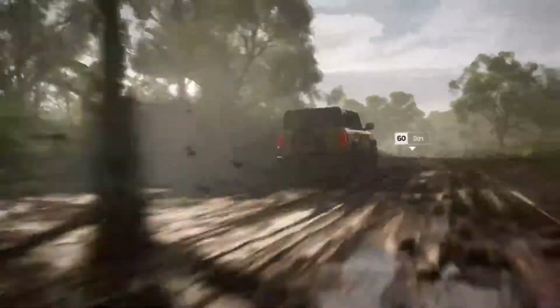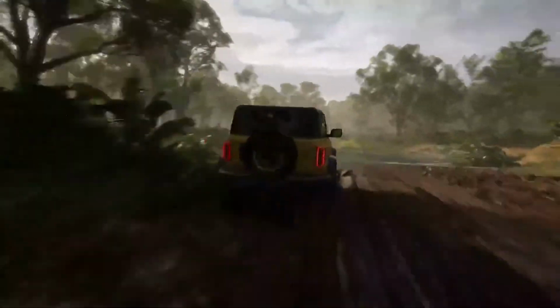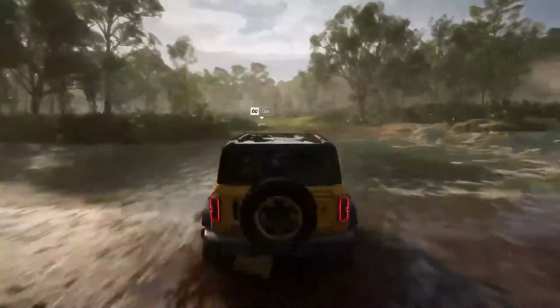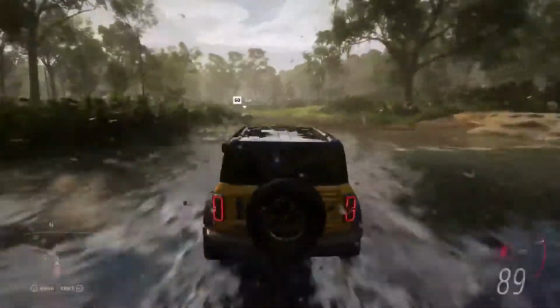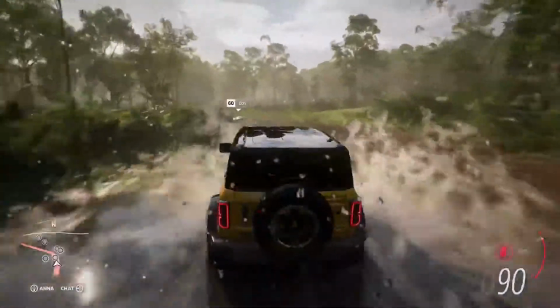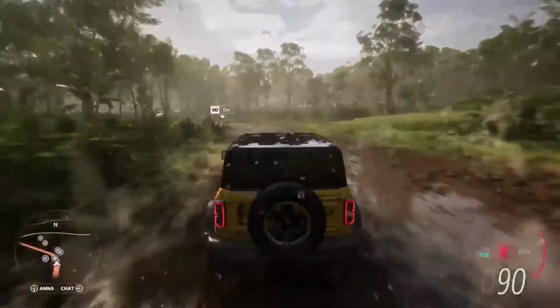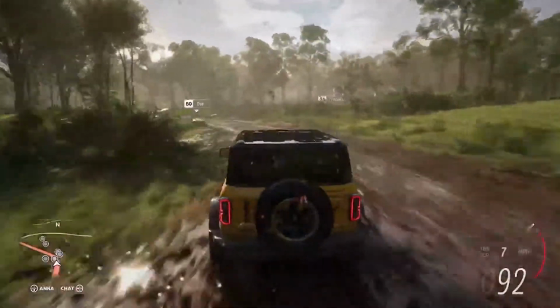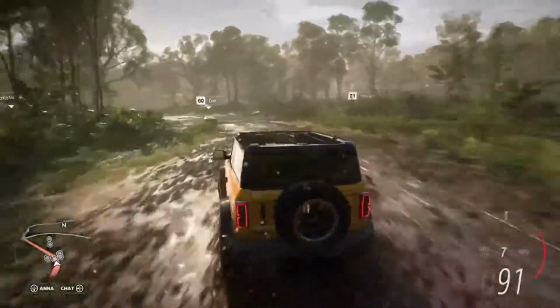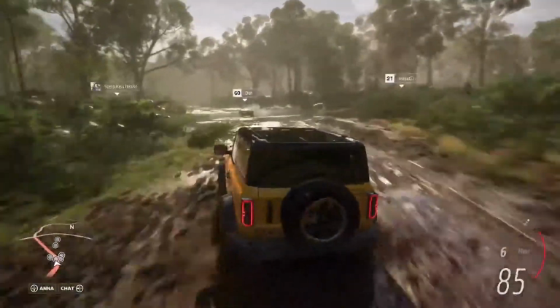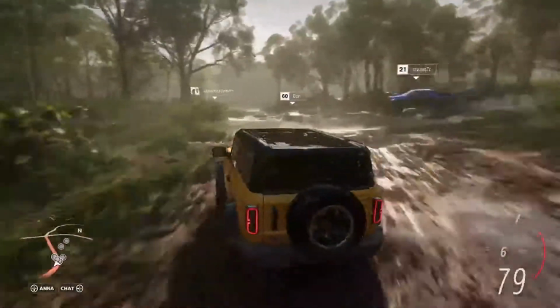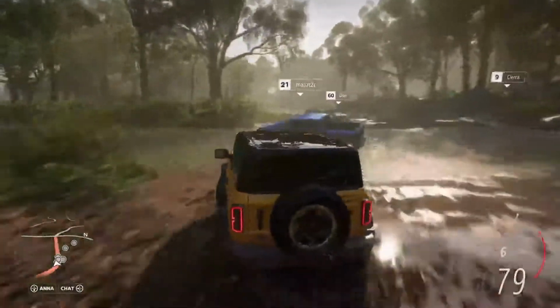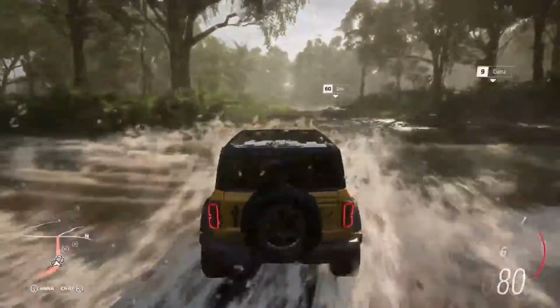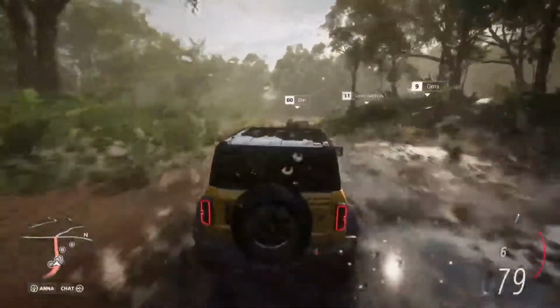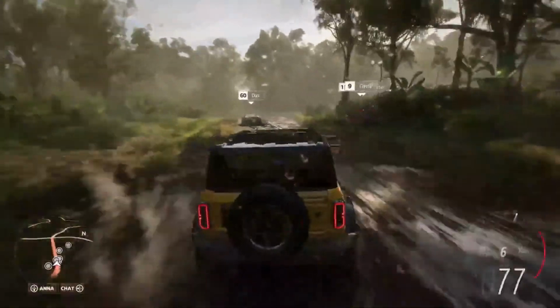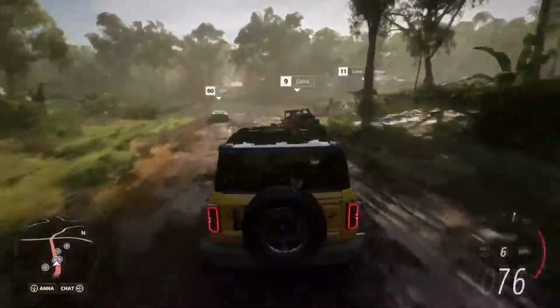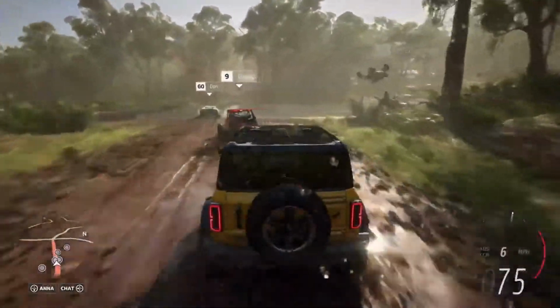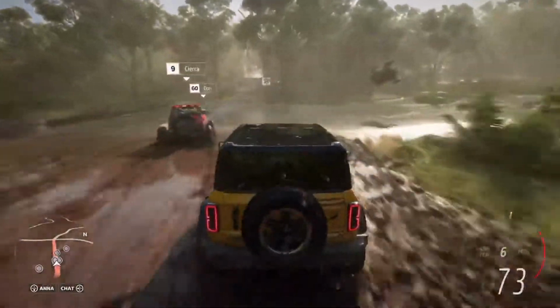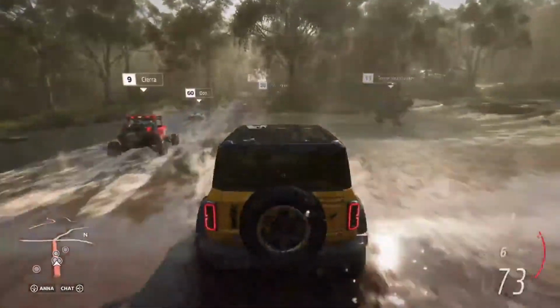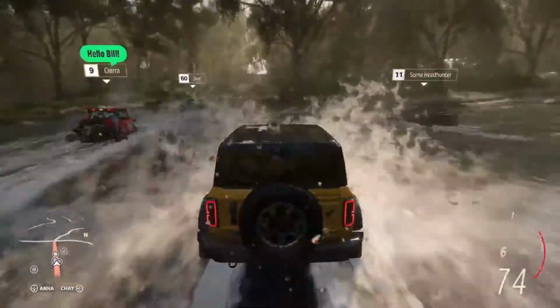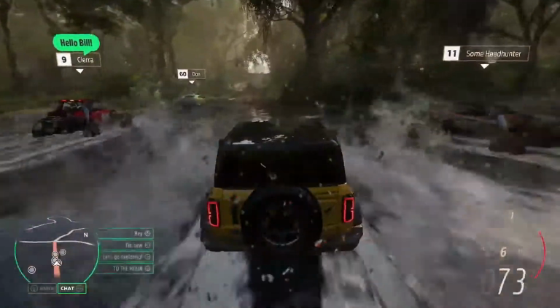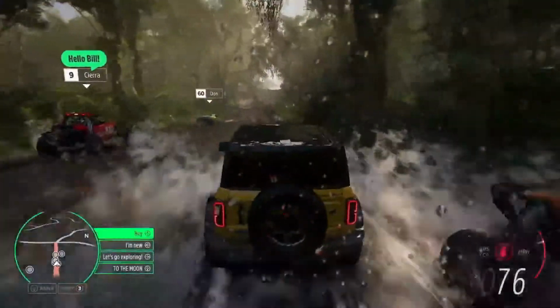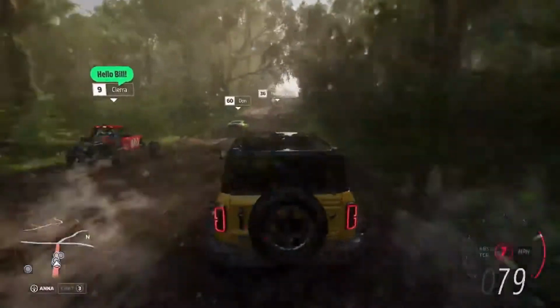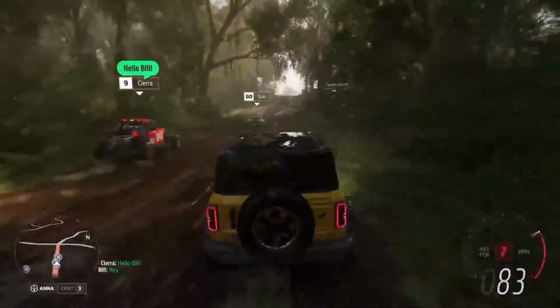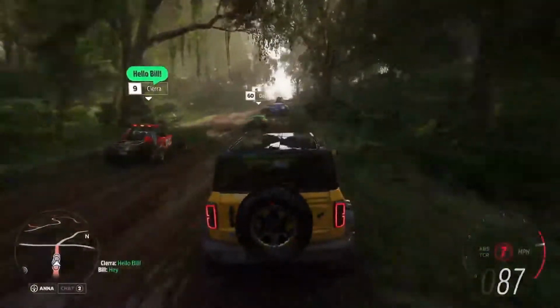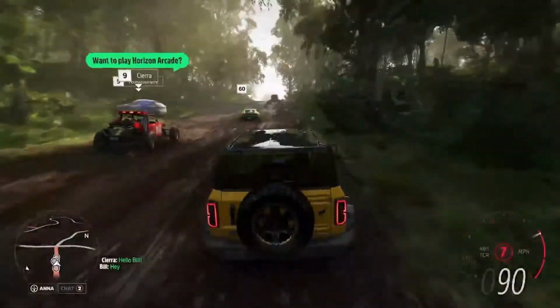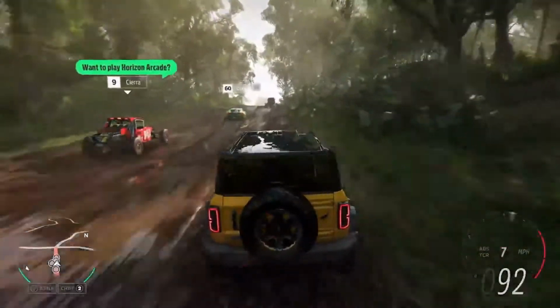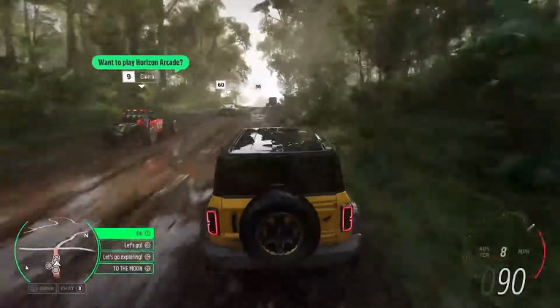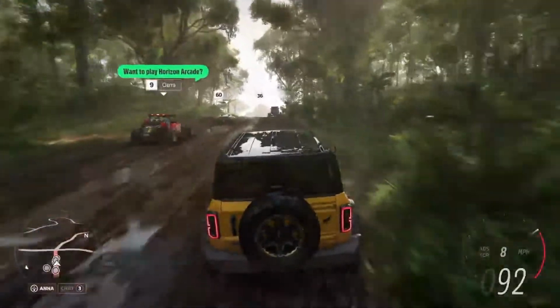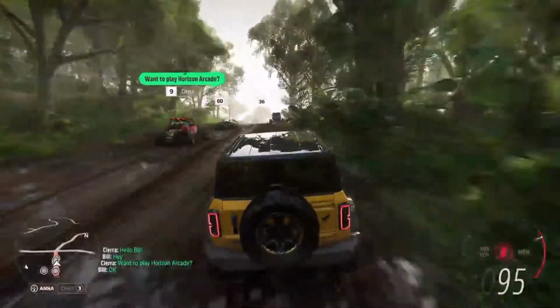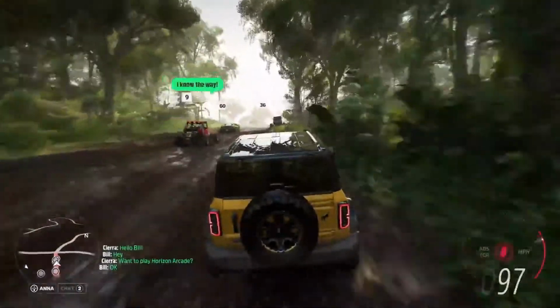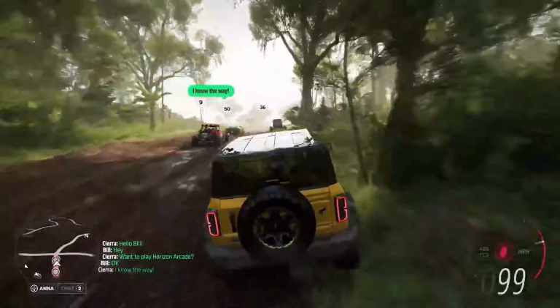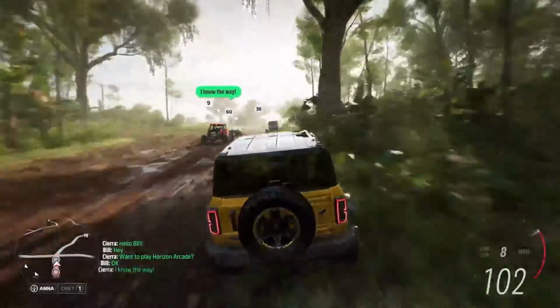A Horizon Arcade minigame is about to start. Forza Link knows that Bill loves minigames, so it intelligently prompts Sierra to invite Bill. Bill accepts and they're seamlessly linked together with their GPS route set.